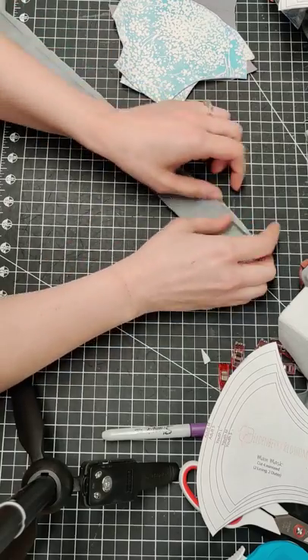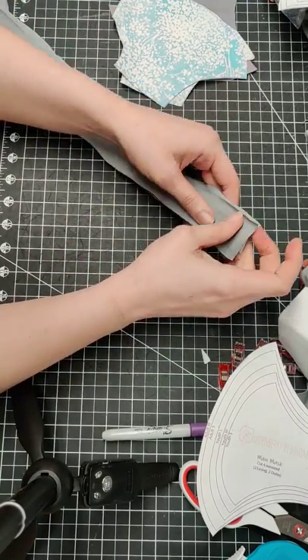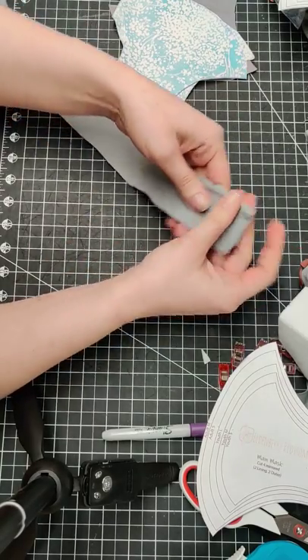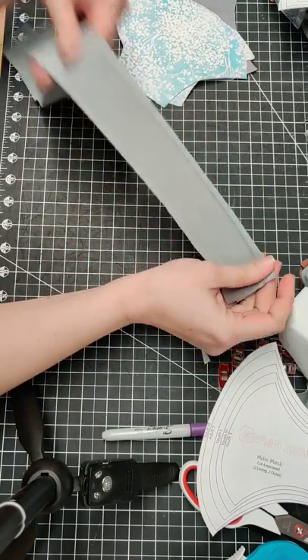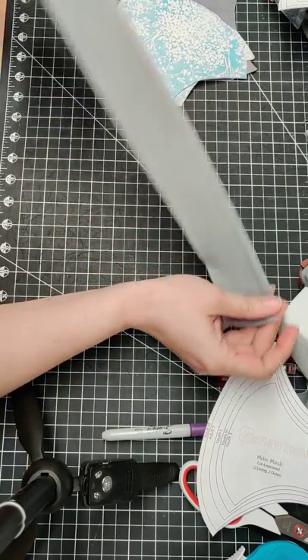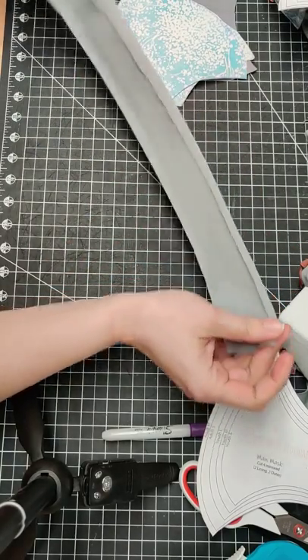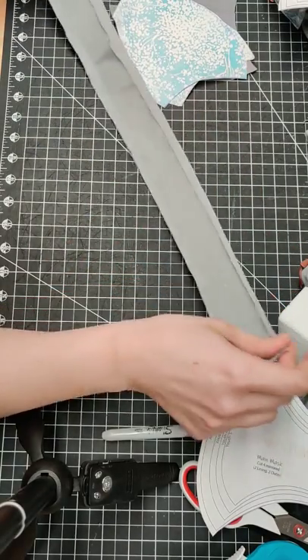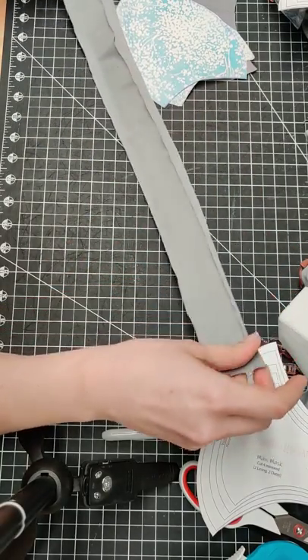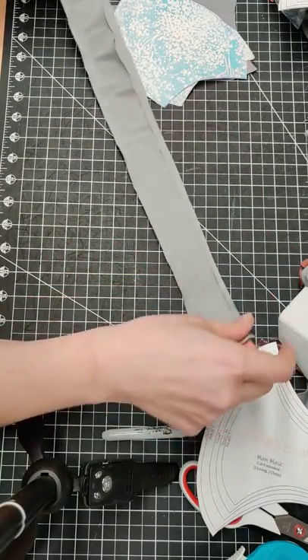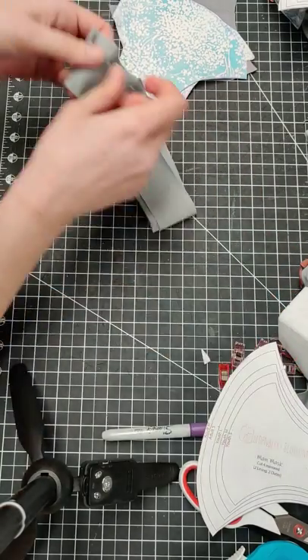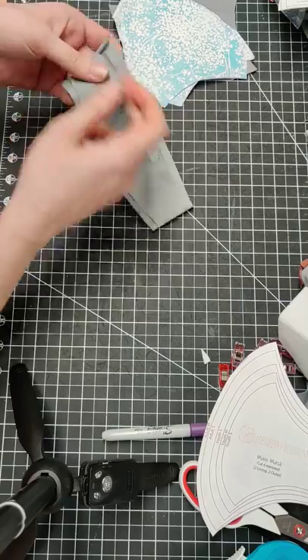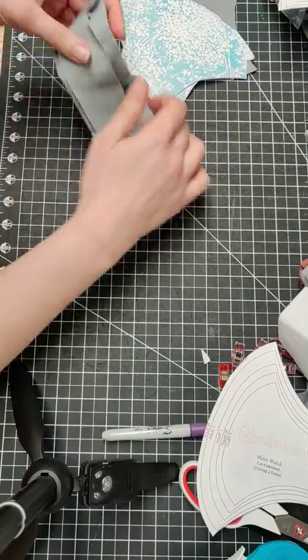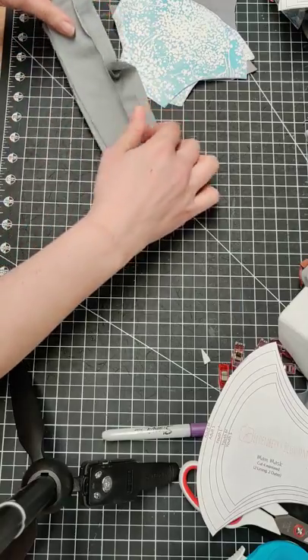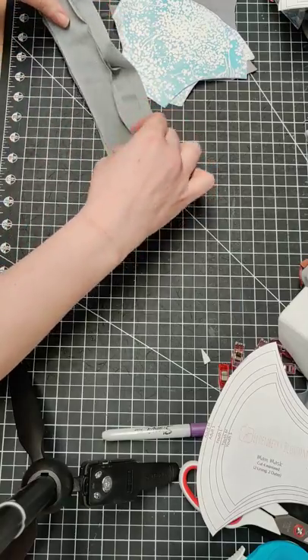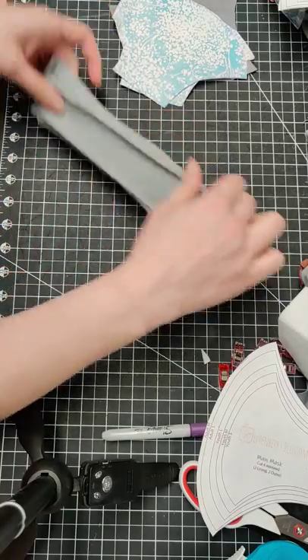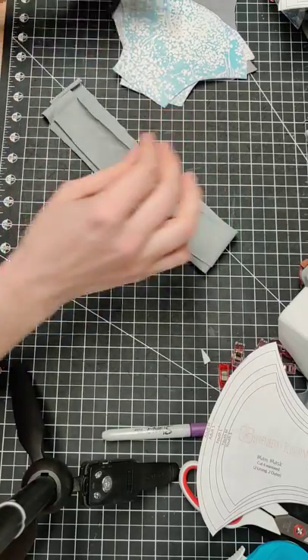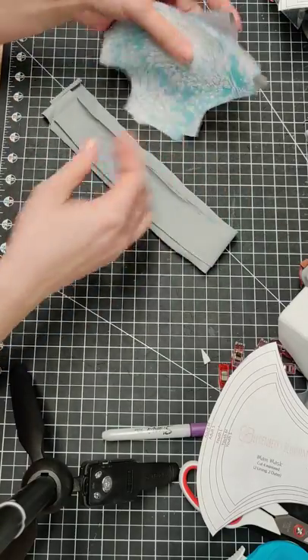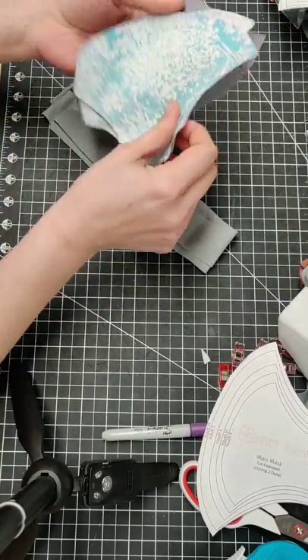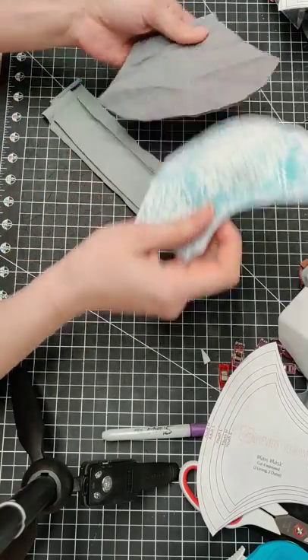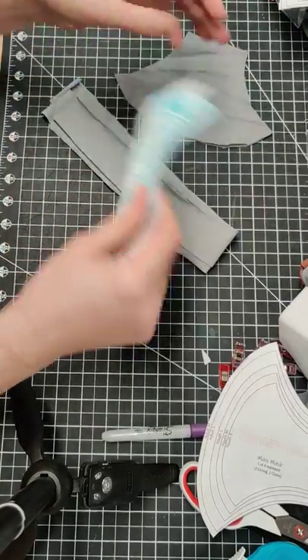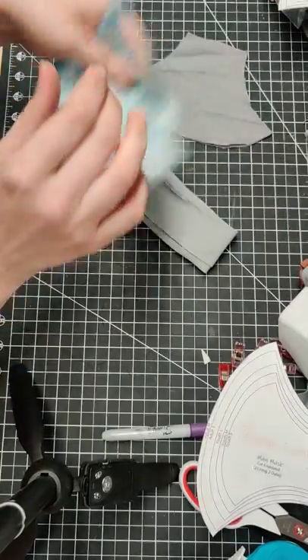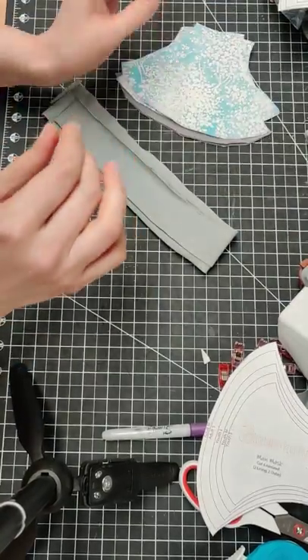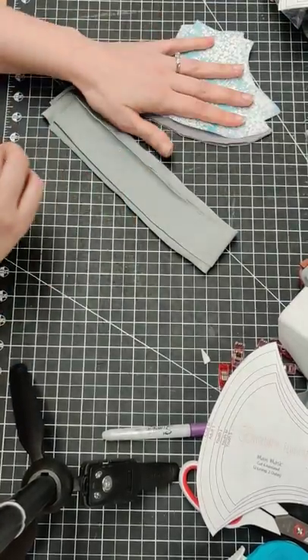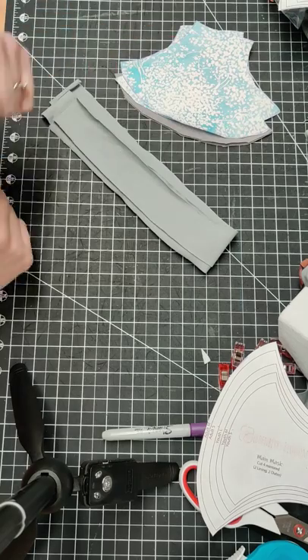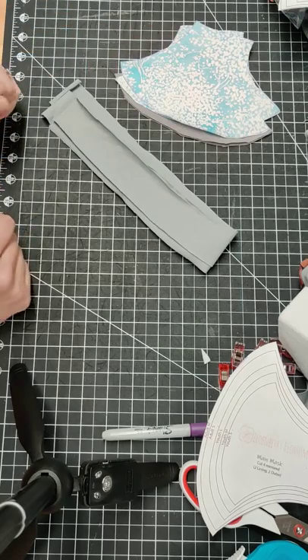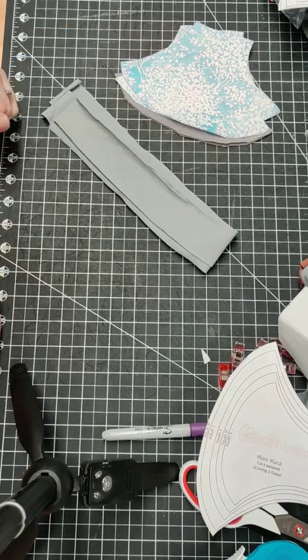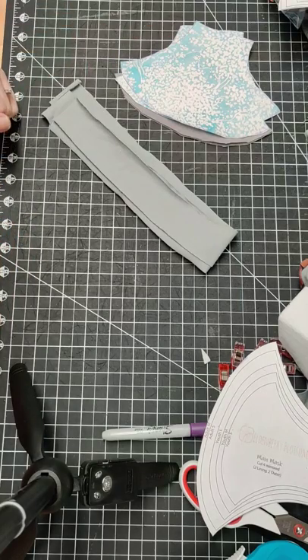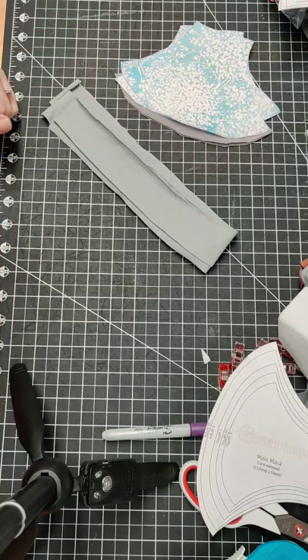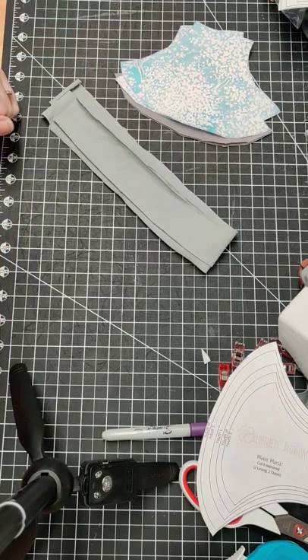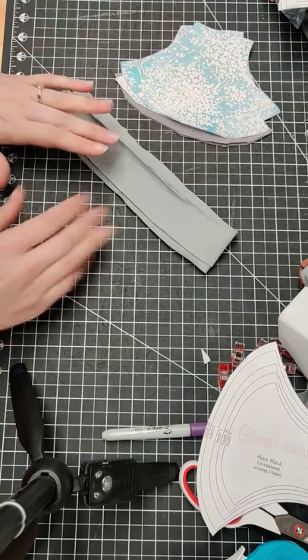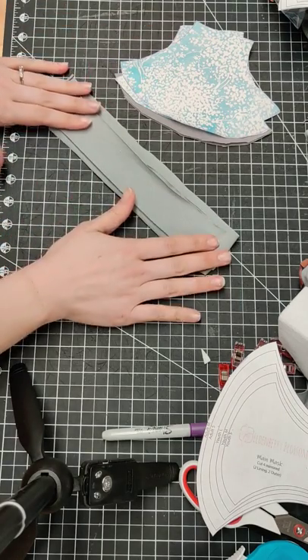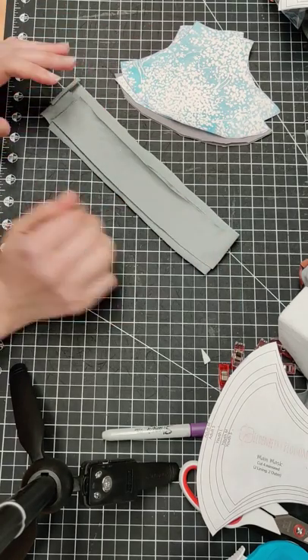They don't have to be perfect — they just need to be functional. There is my pattern all cut out, and I'll continue on and get my sewing machine to show you how to sew it together.